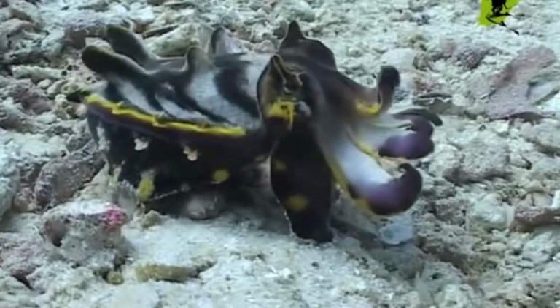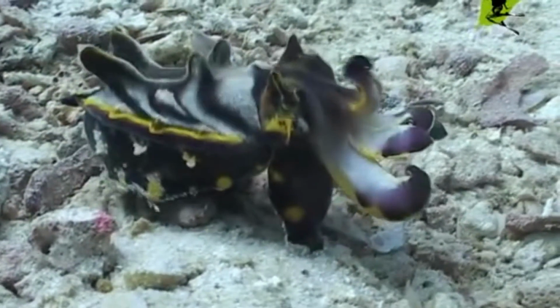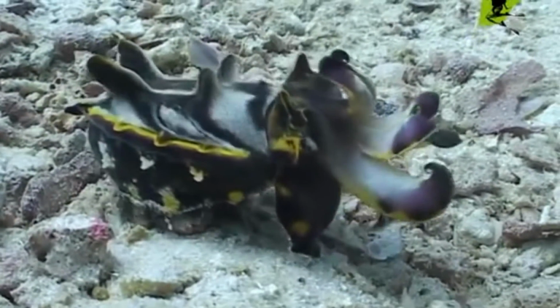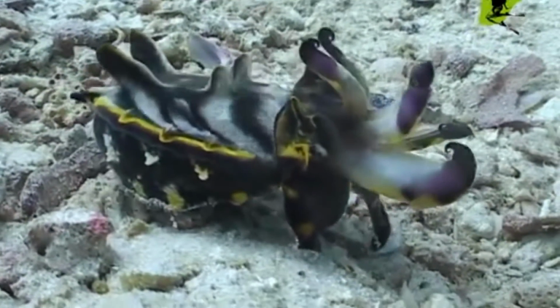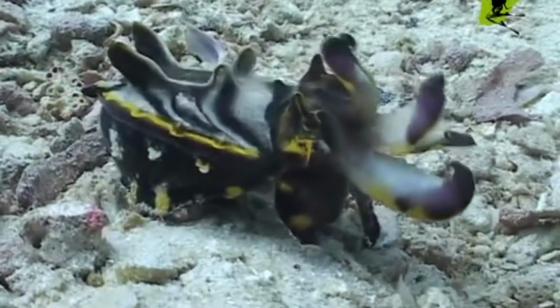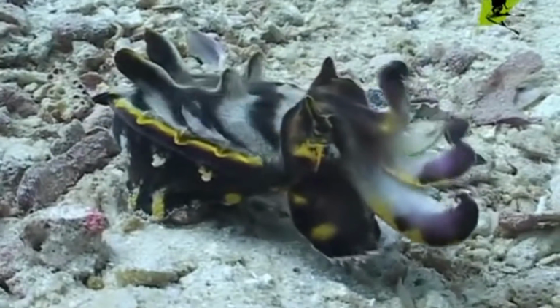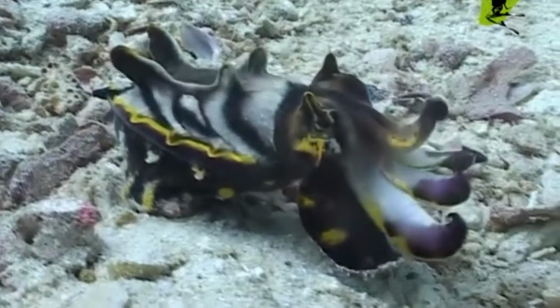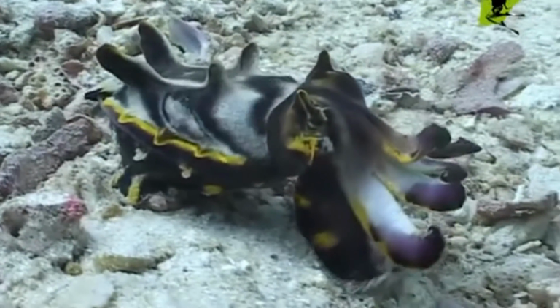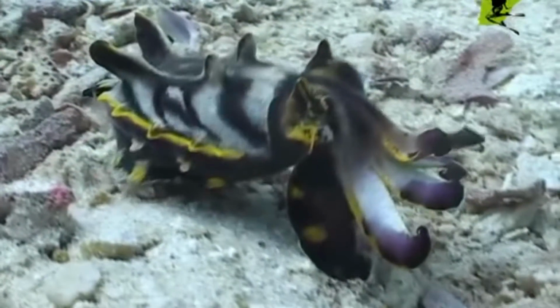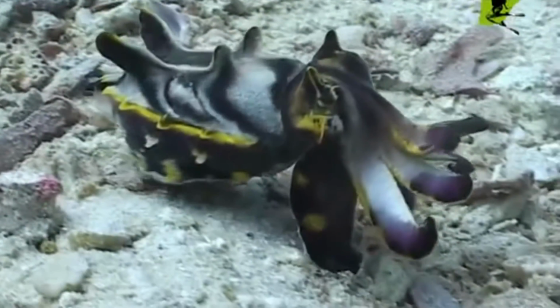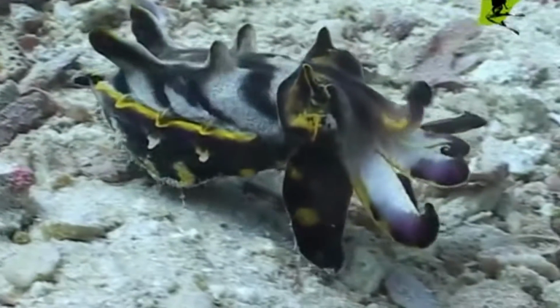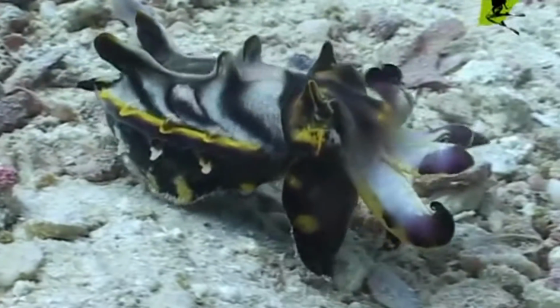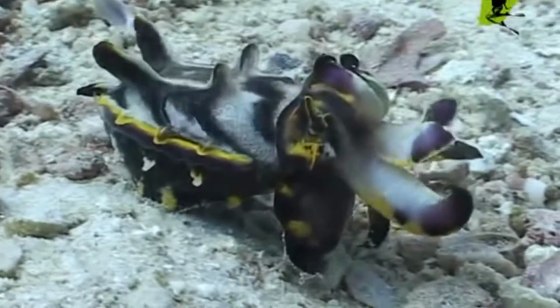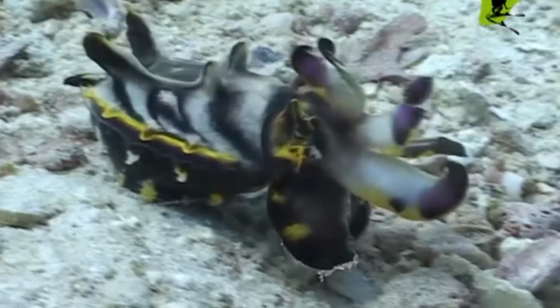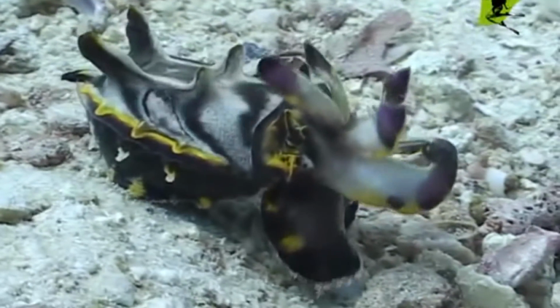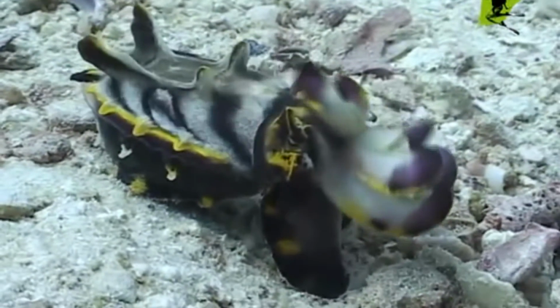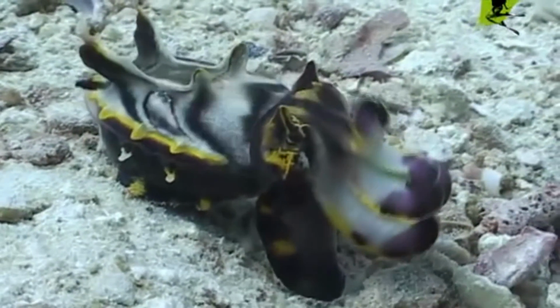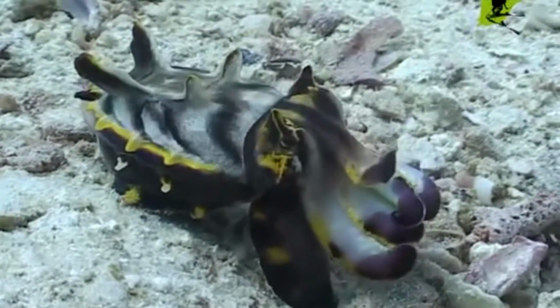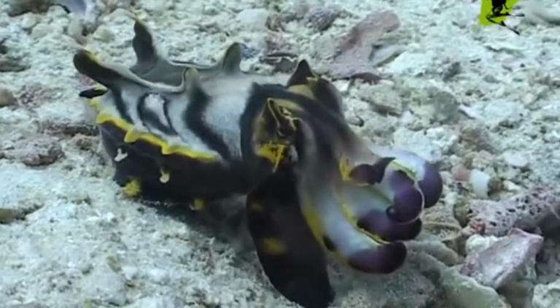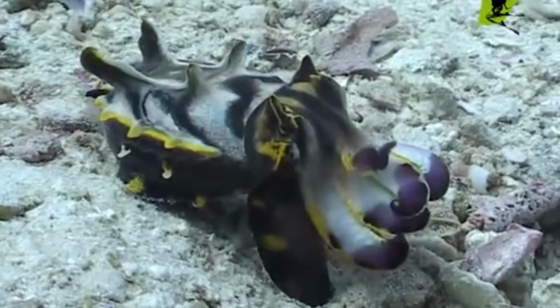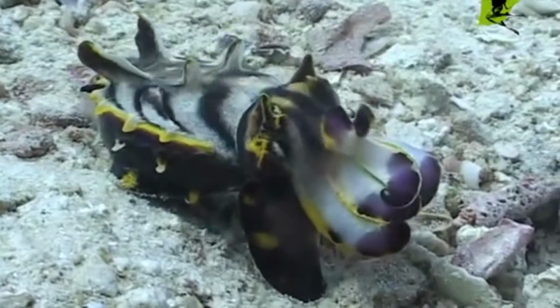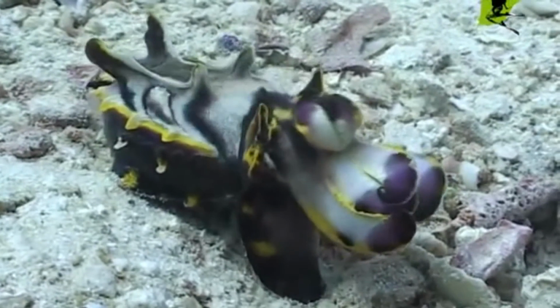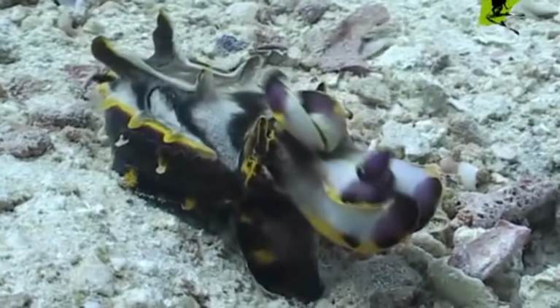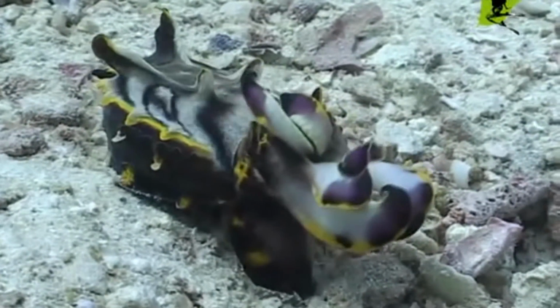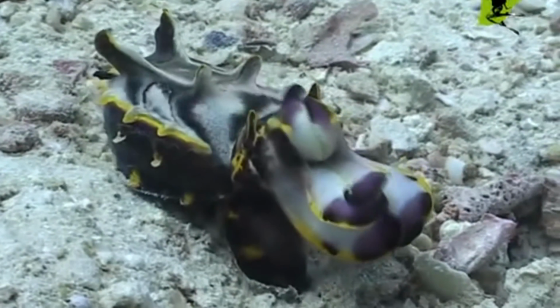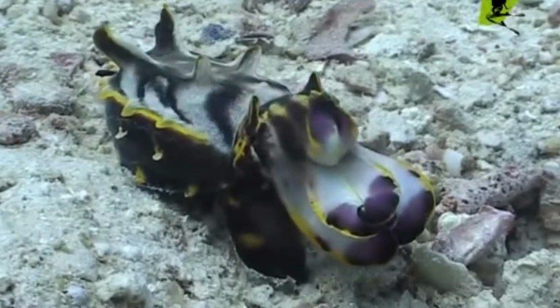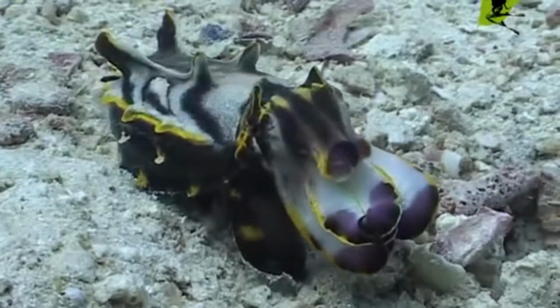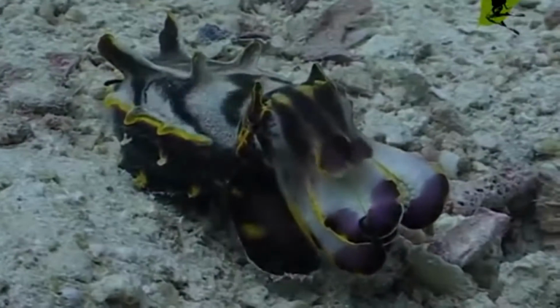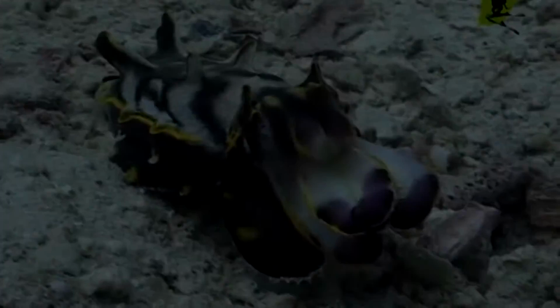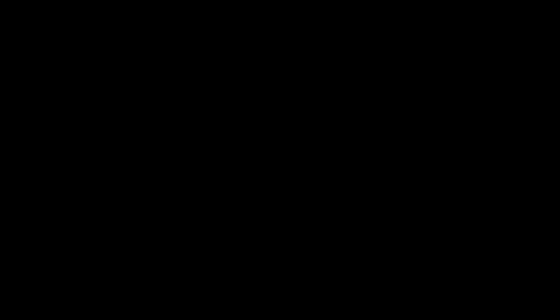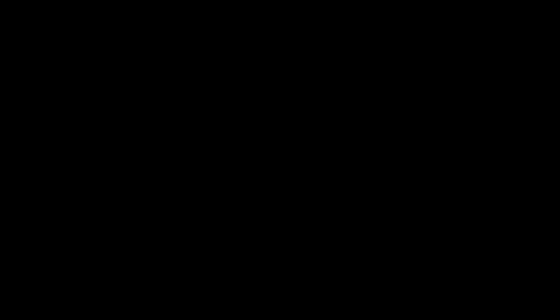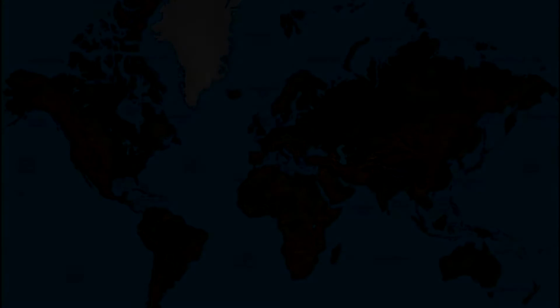Ratophores are plates of protein or chitin, which are able to reflect the environment around the cuttlefish. They are responsible for the metallic blues, greens, gold, and silver that the cuttlefish often make.